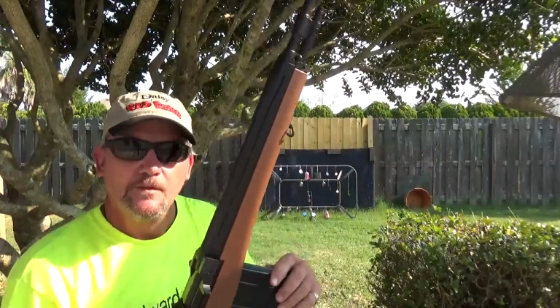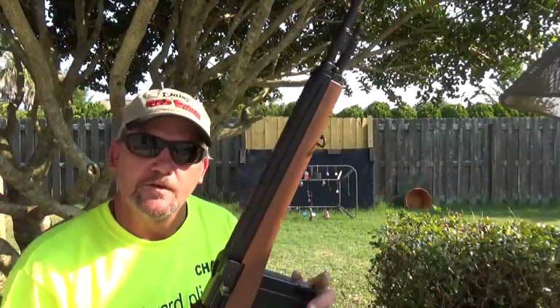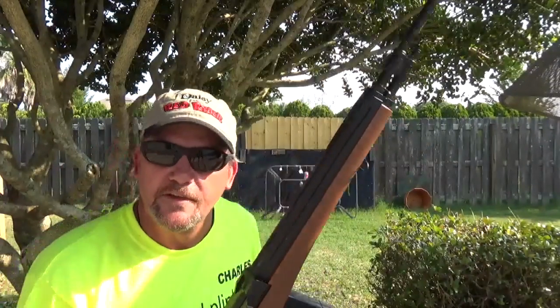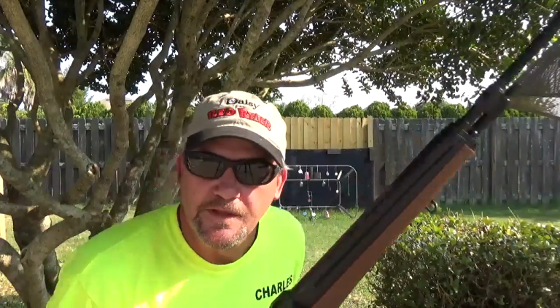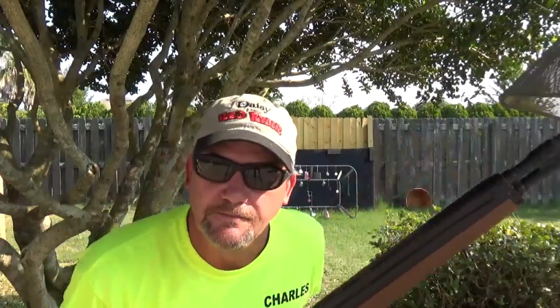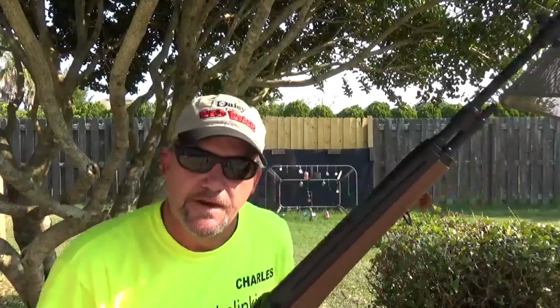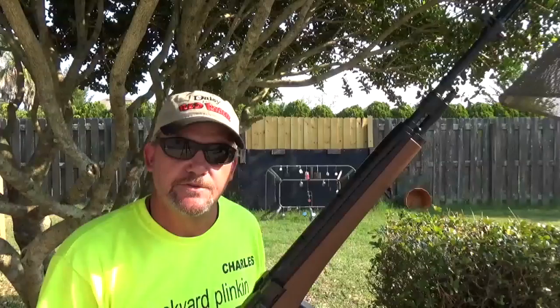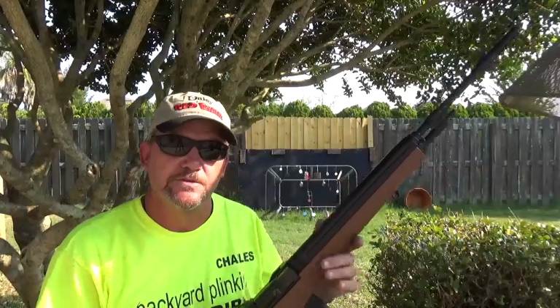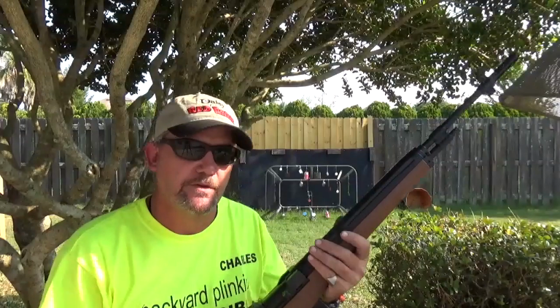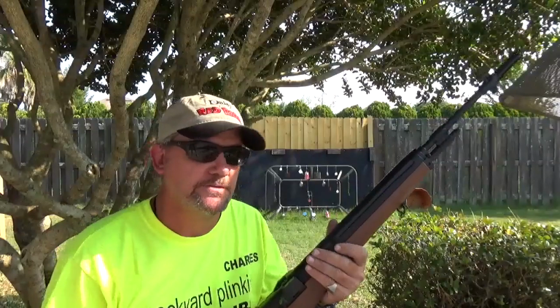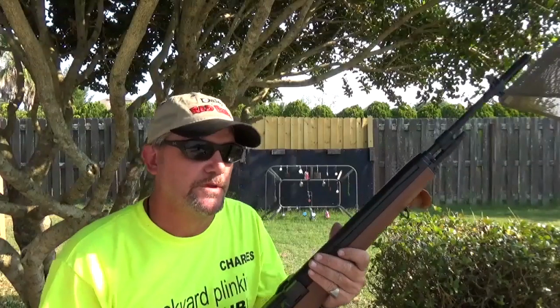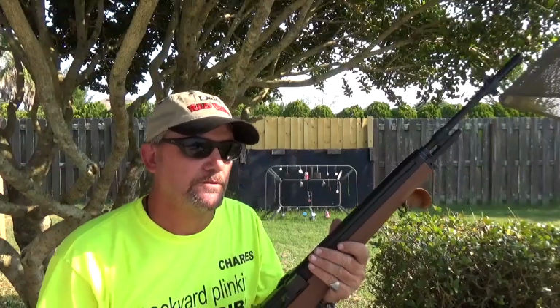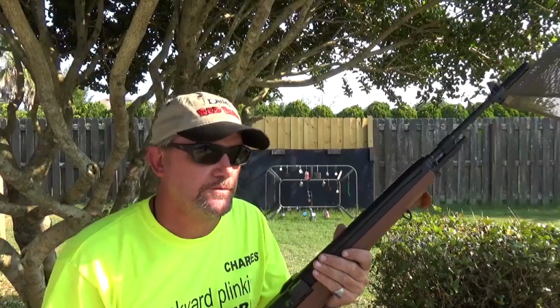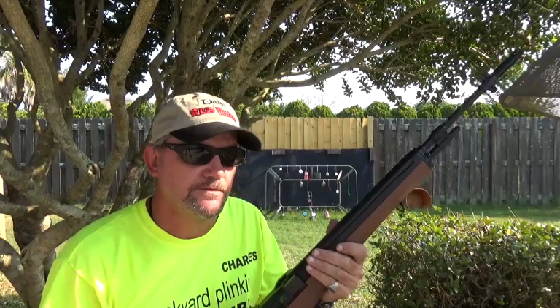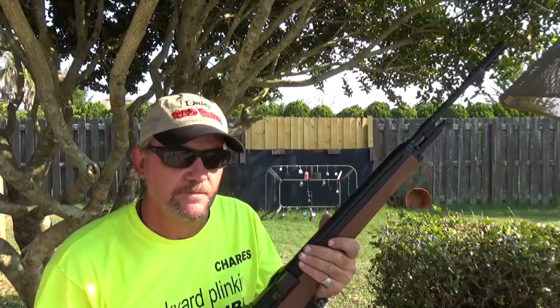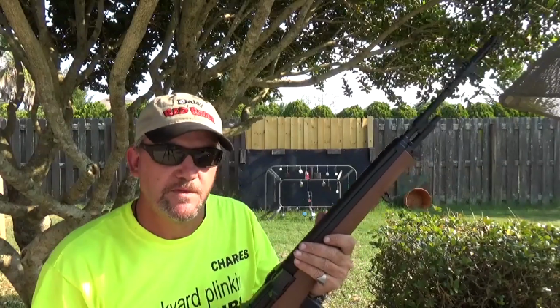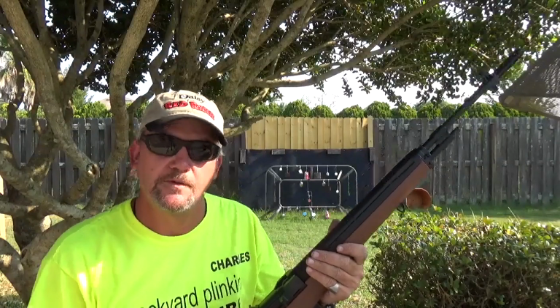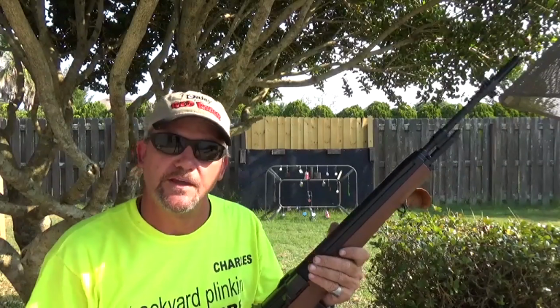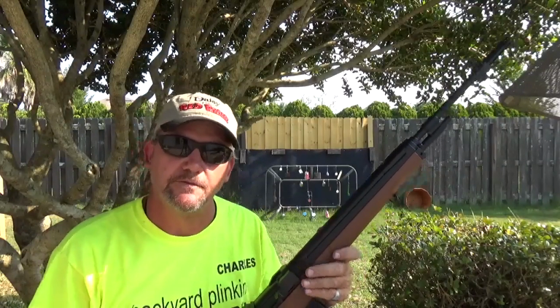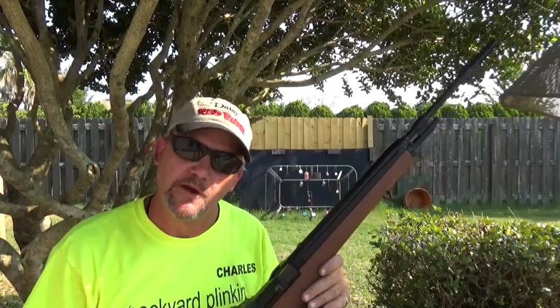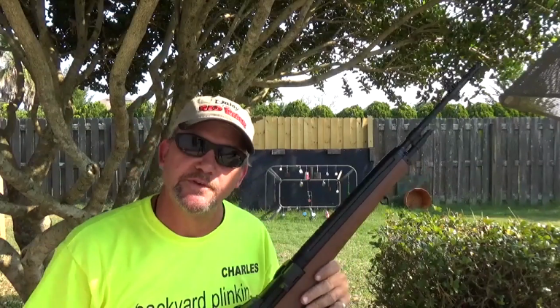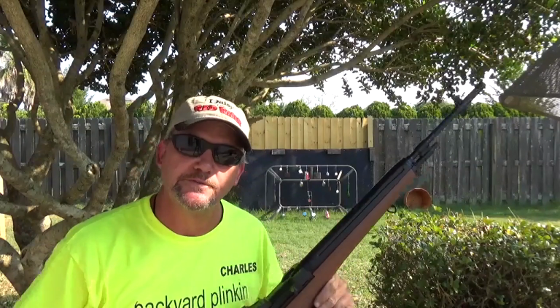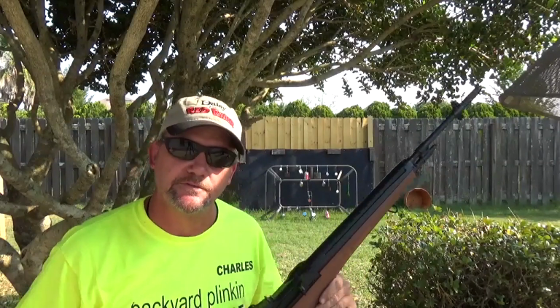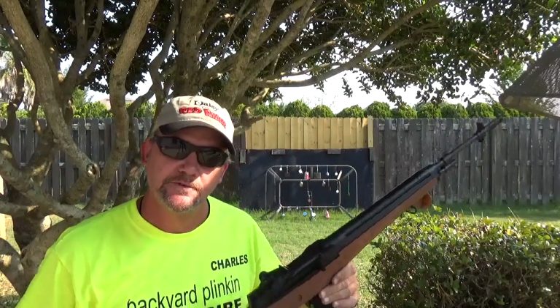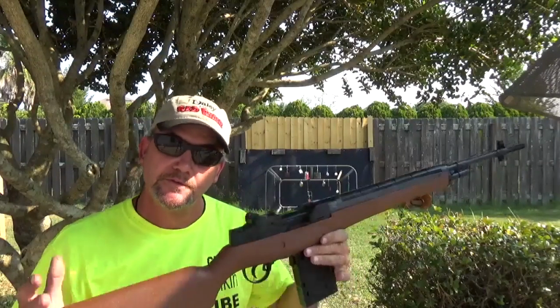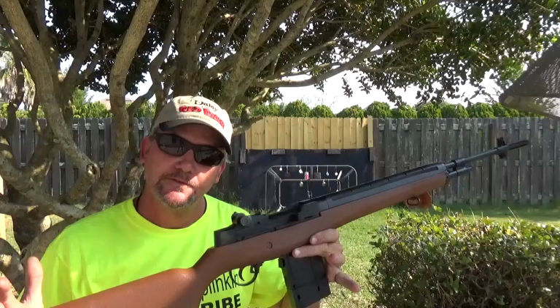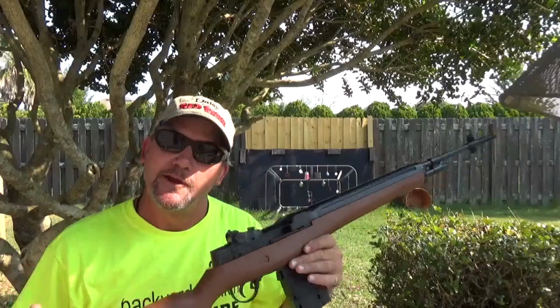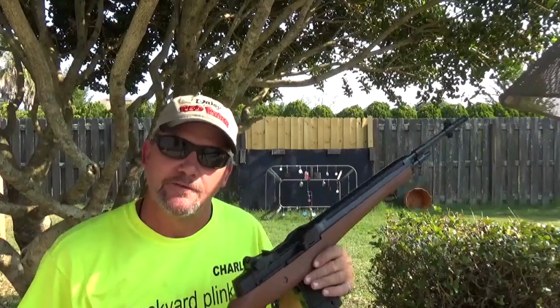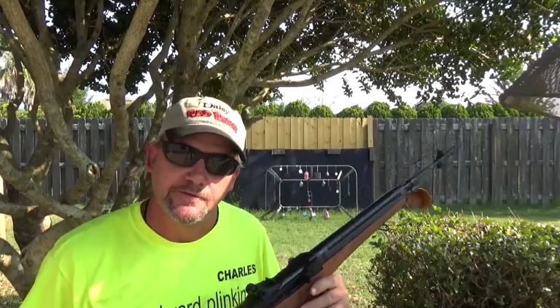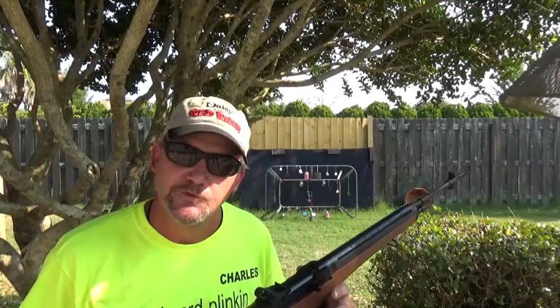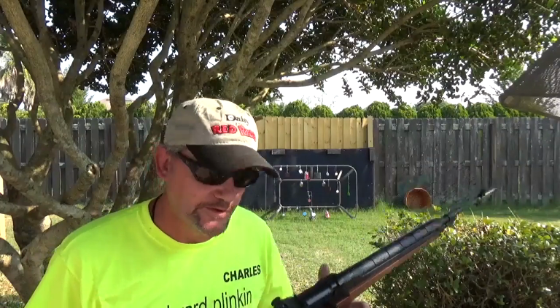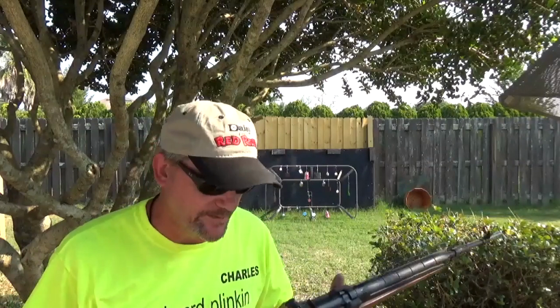Welcome to Backyard Blanking. My name is Charles. I'll be your host as we get through and explore everything BB and pellet related — from air pistols to air rifles, targets, and ammo.